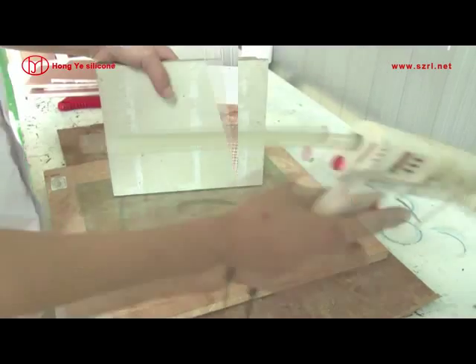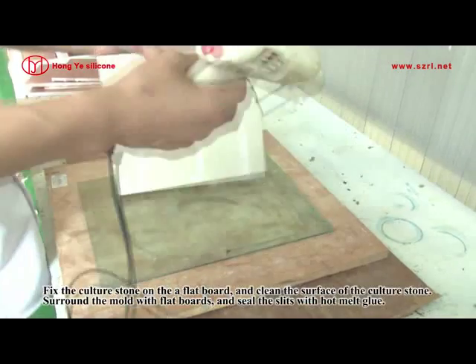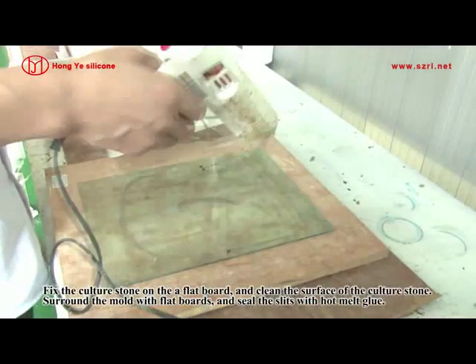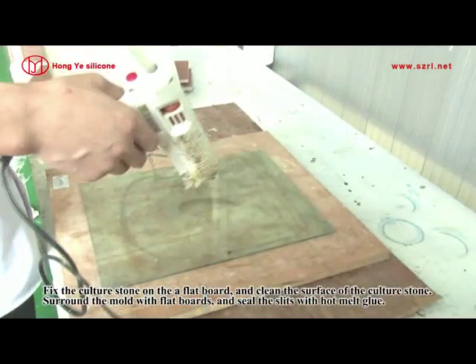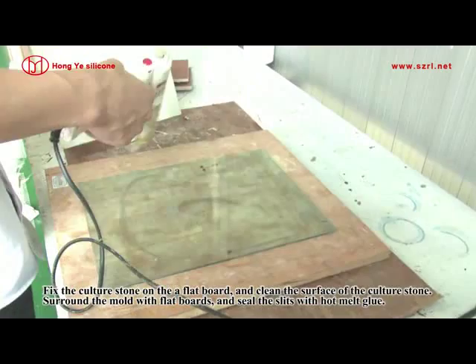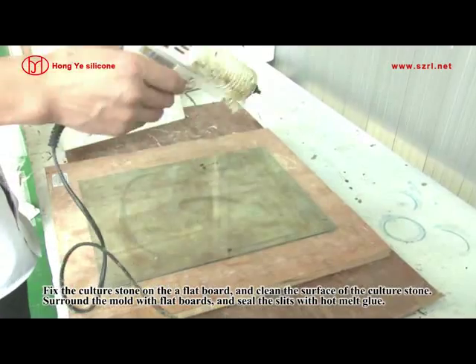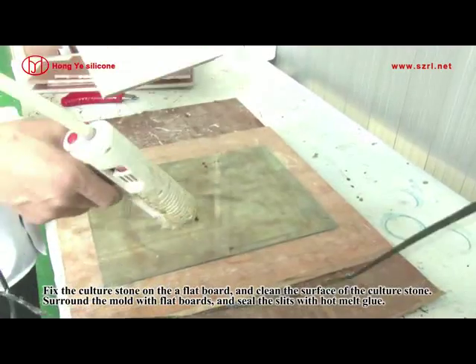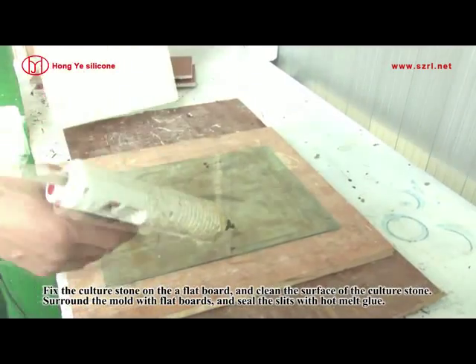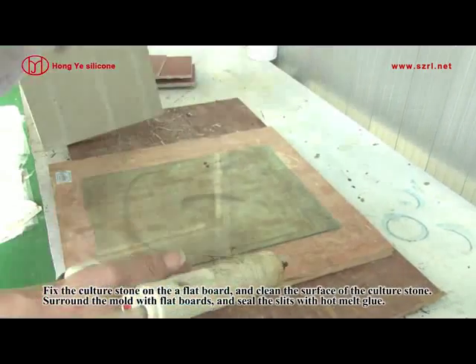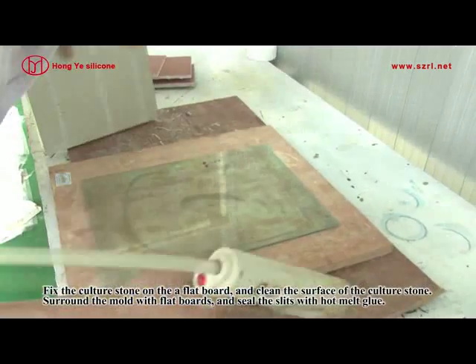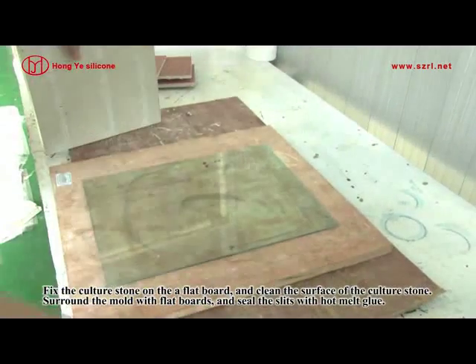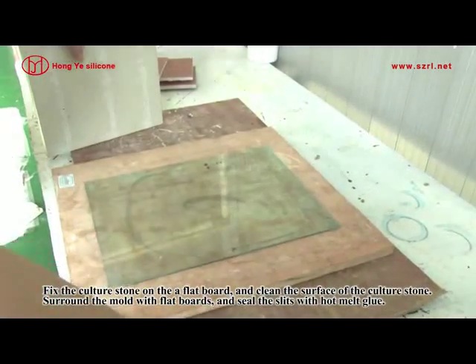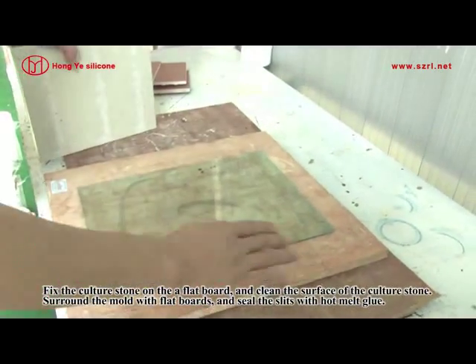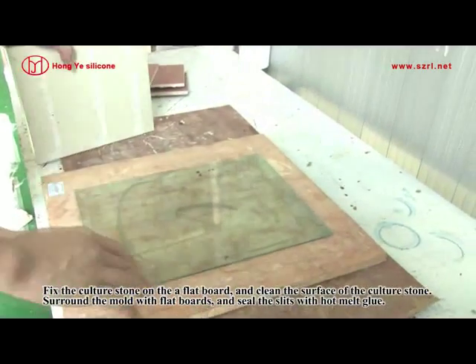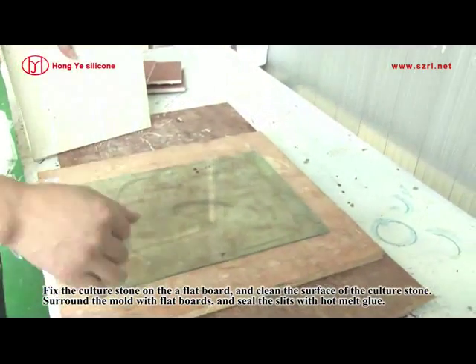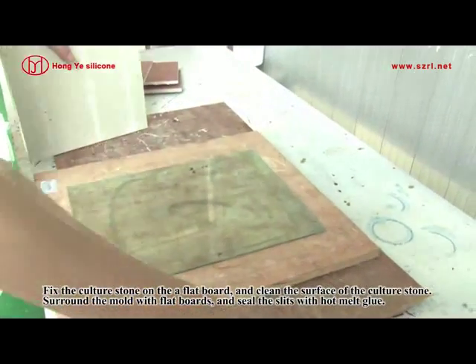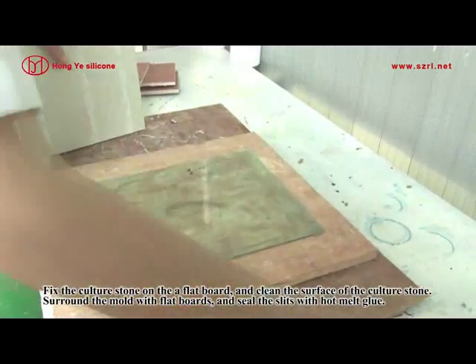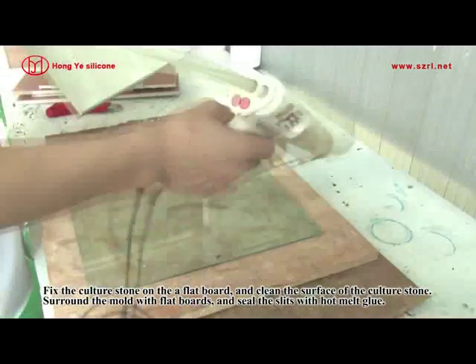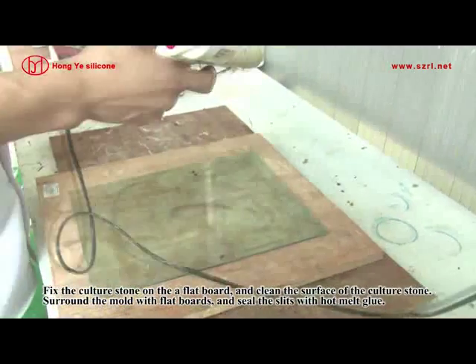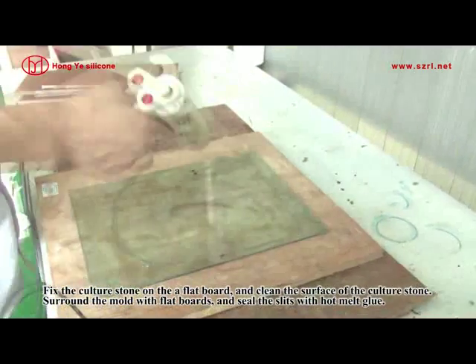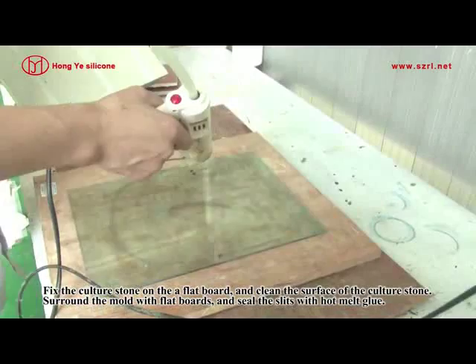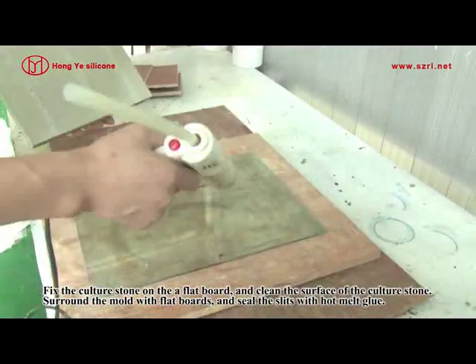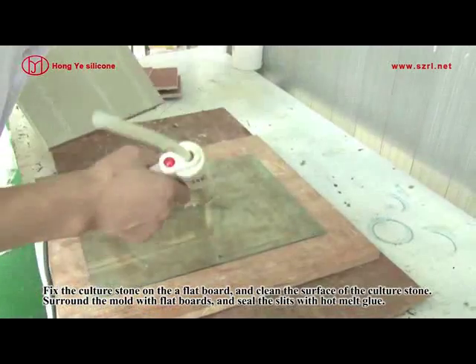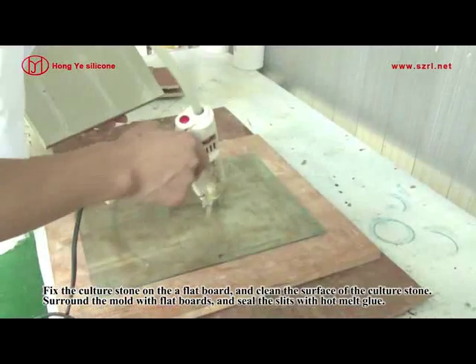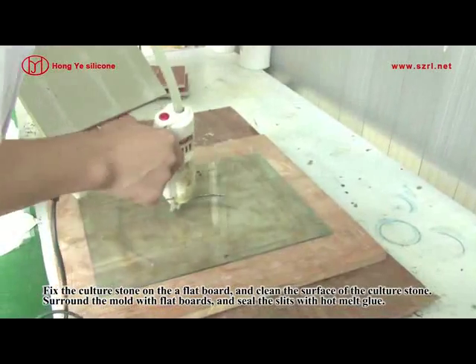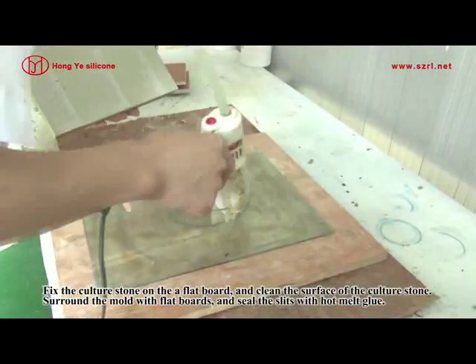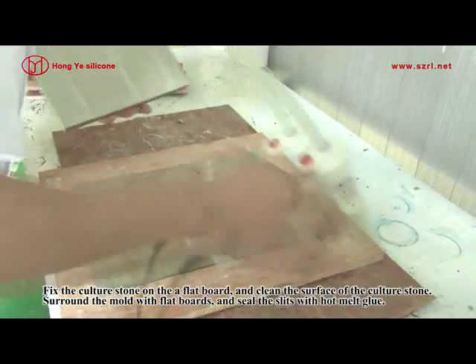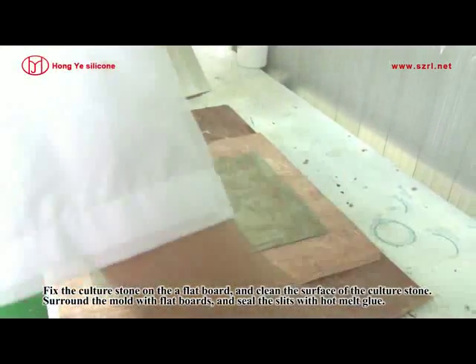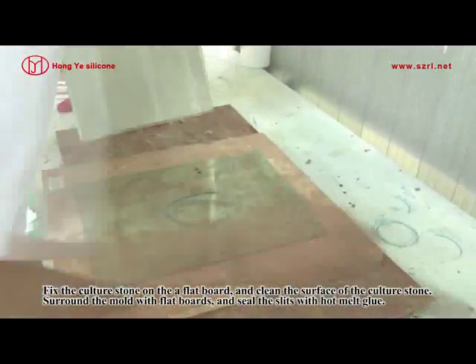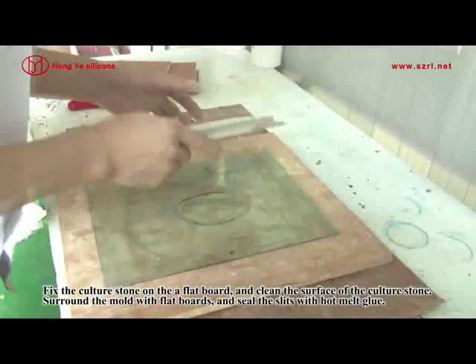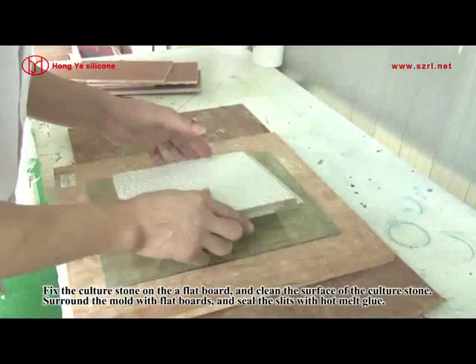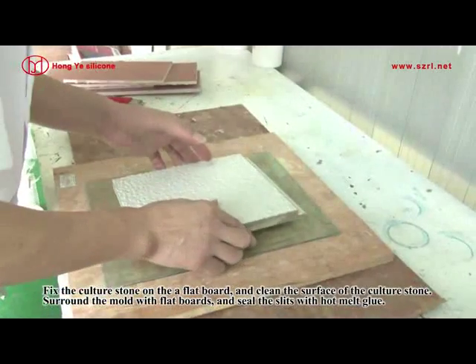Fix the culture stone on a flat board and clean the surface of the culture stone. Surround the mold with flat boards and seal the sleeves with hot glue.